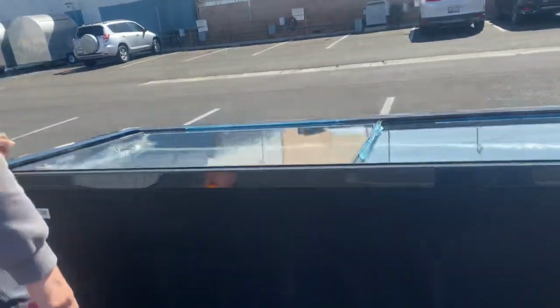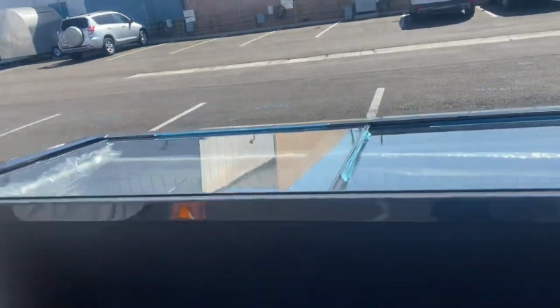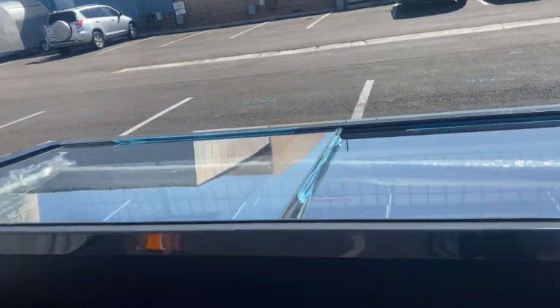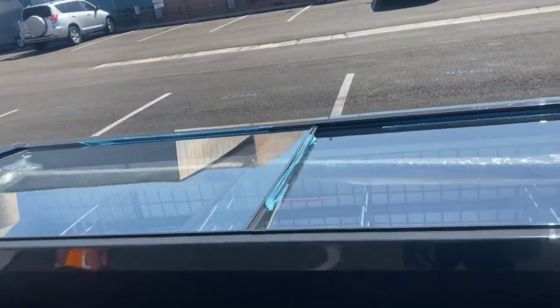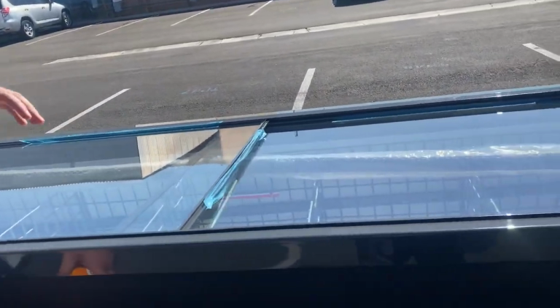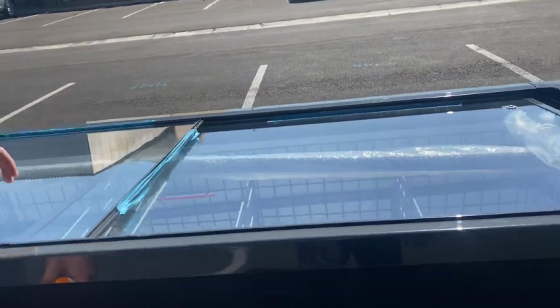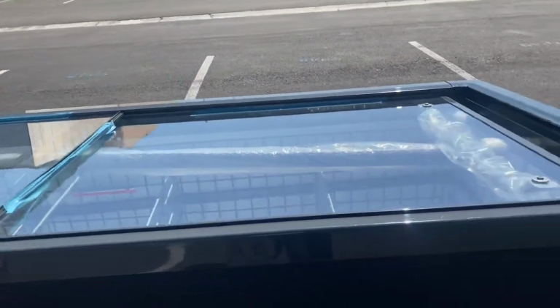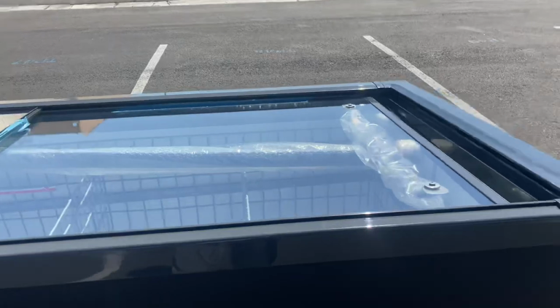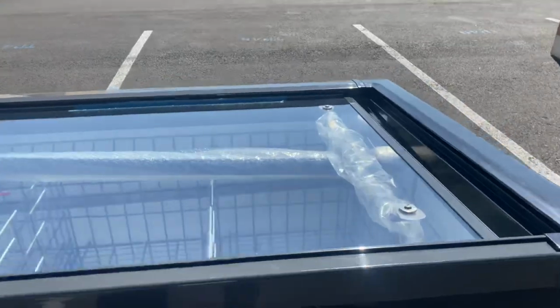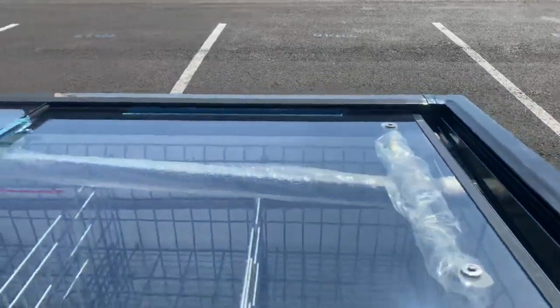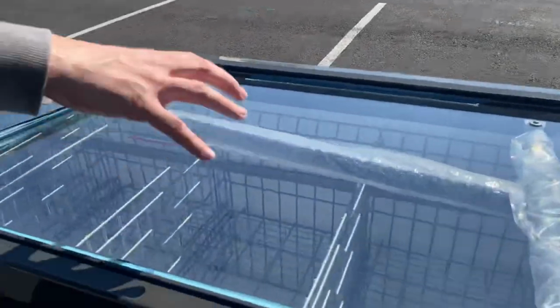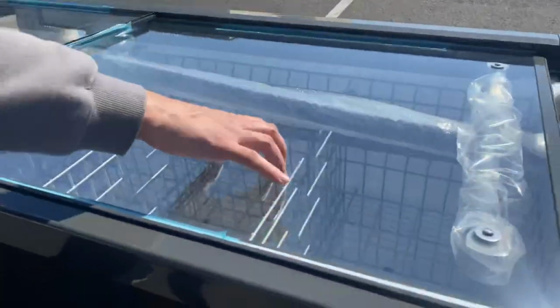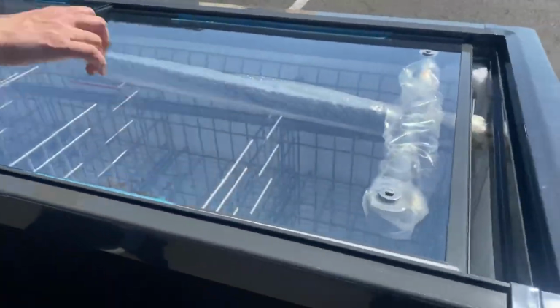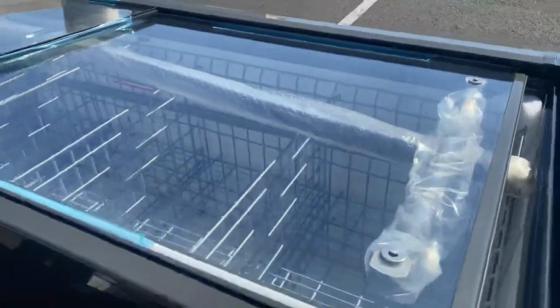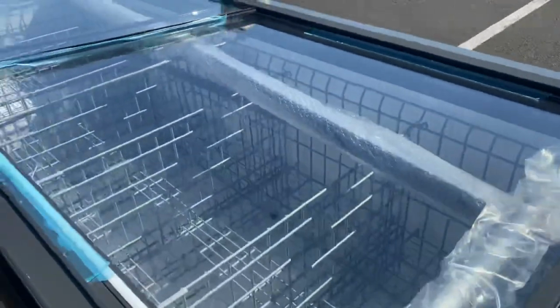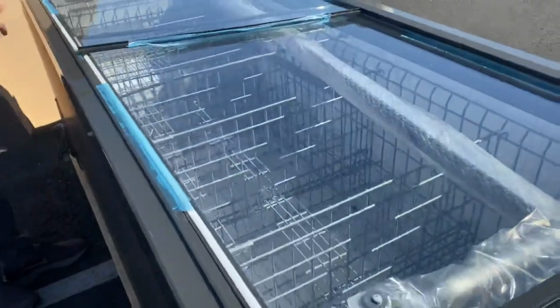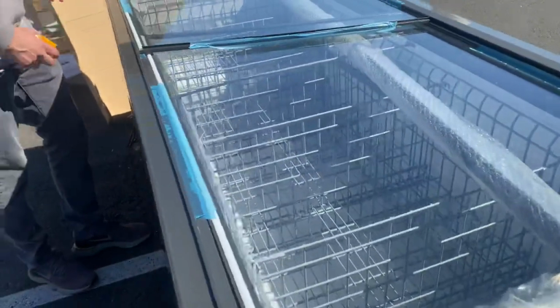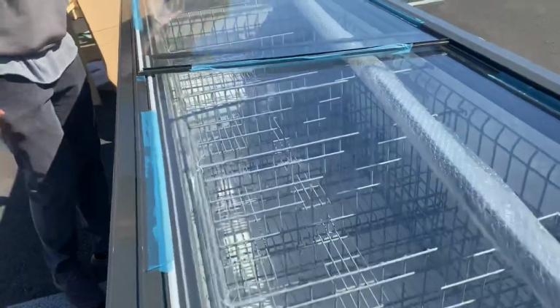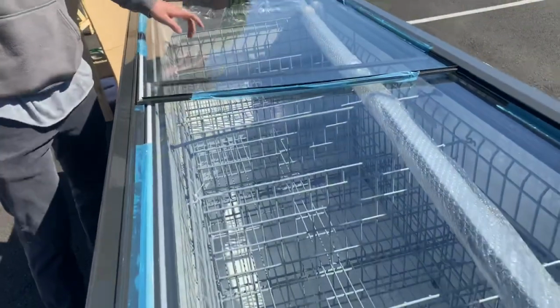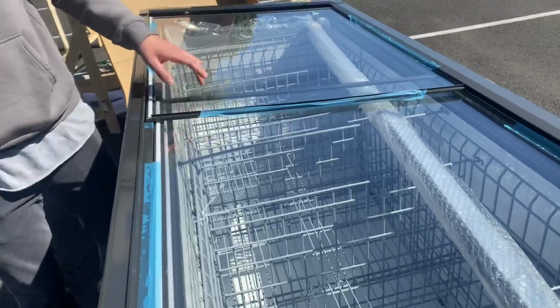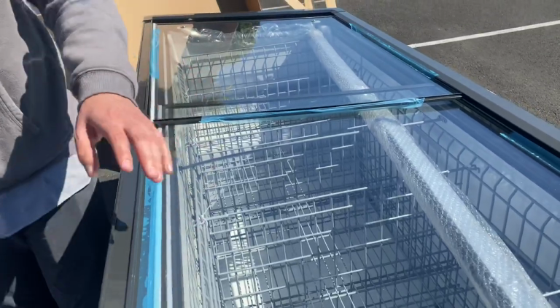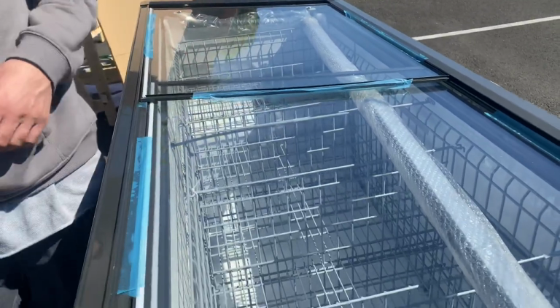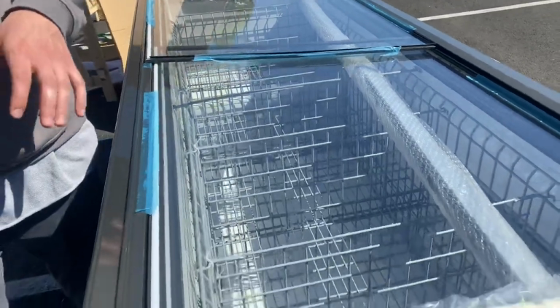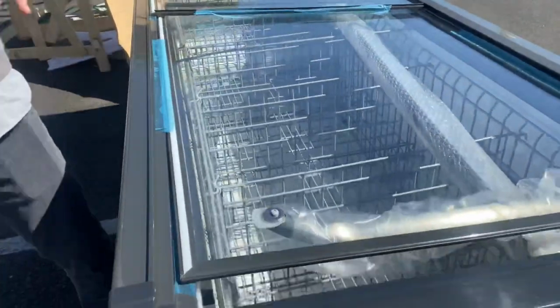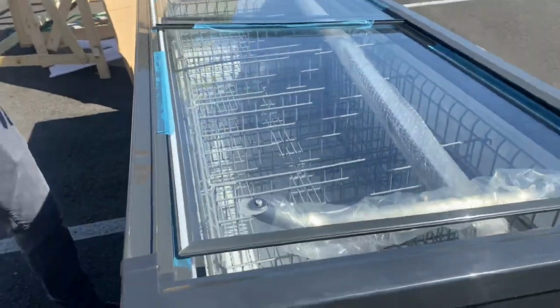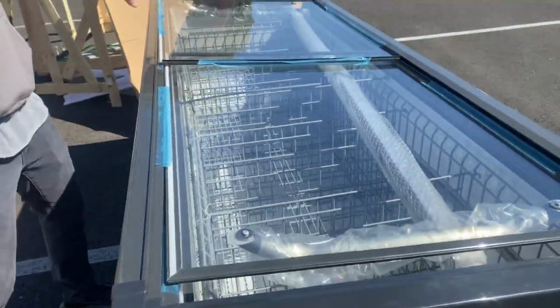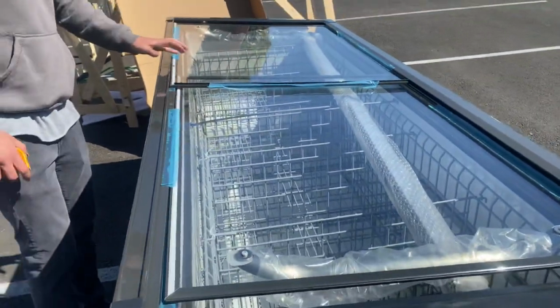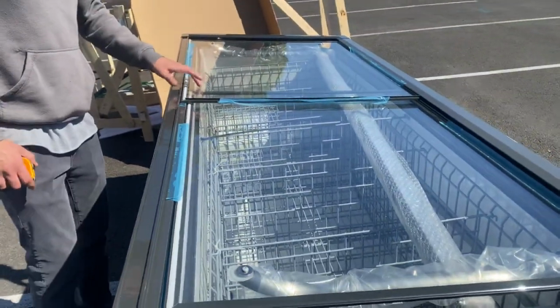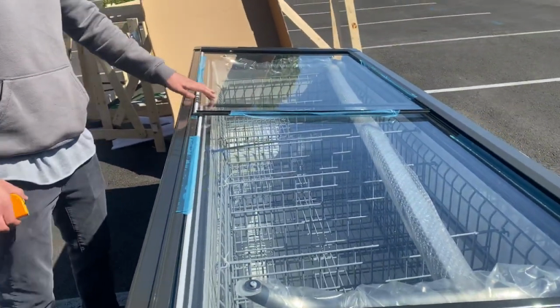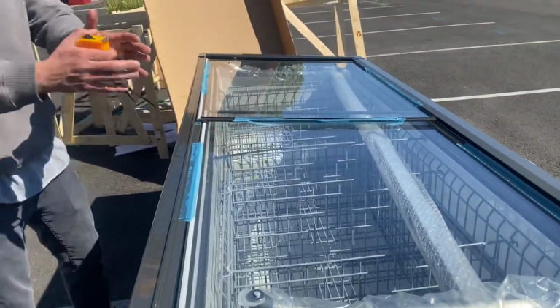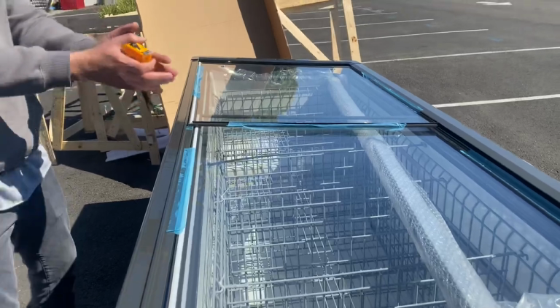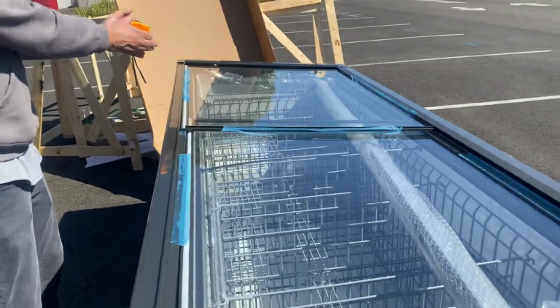As you can see, you have your sliding doors on the front. You also have baskets included on the inside. We have a total of five sections on the inside for these baskets where you can place your product.